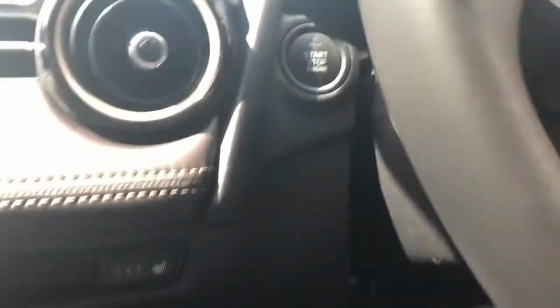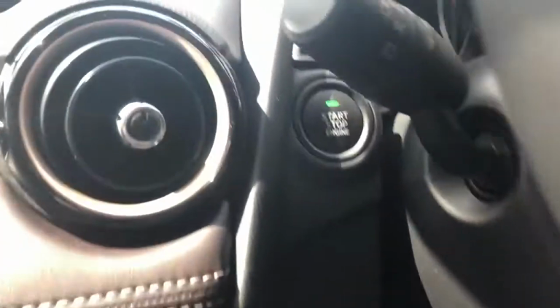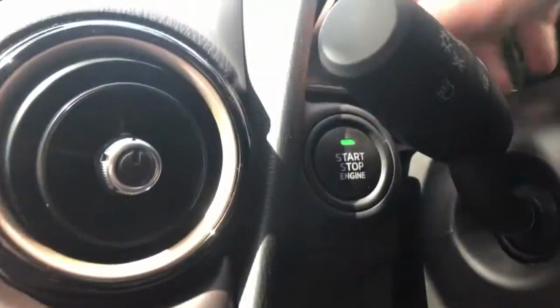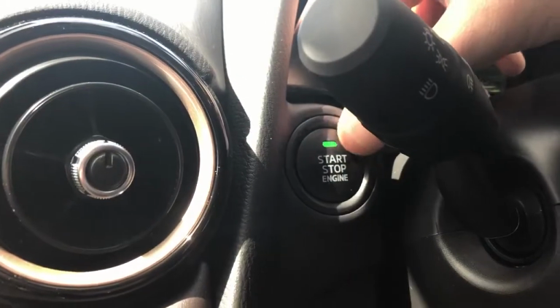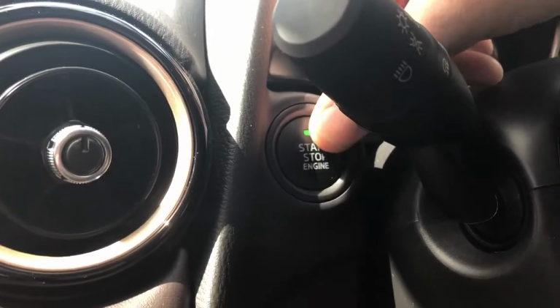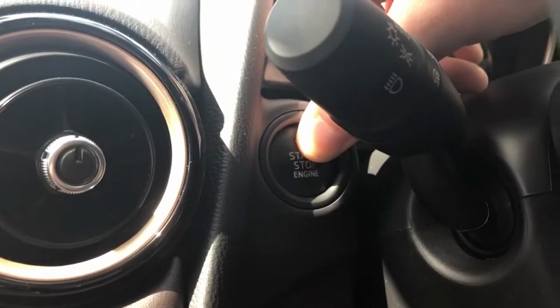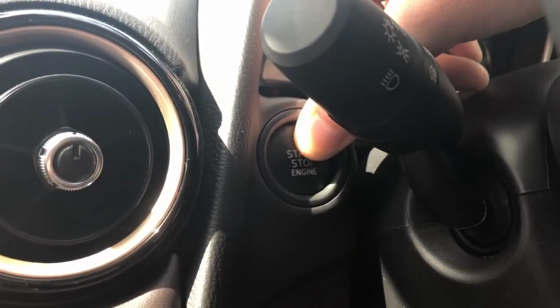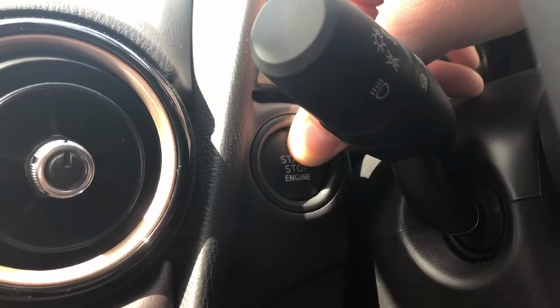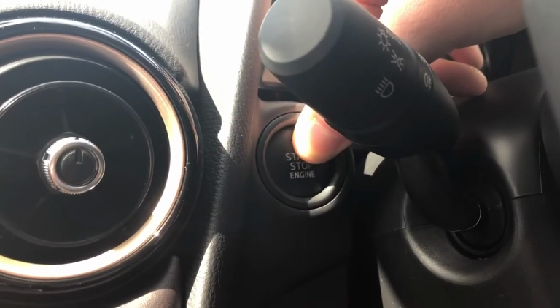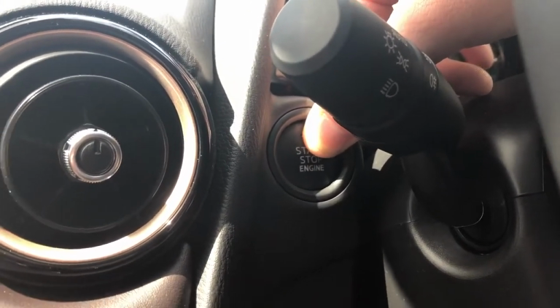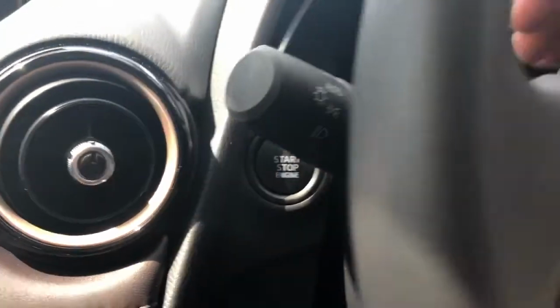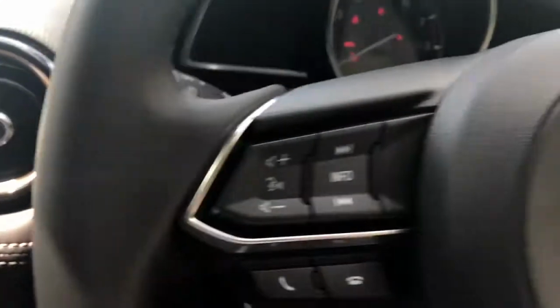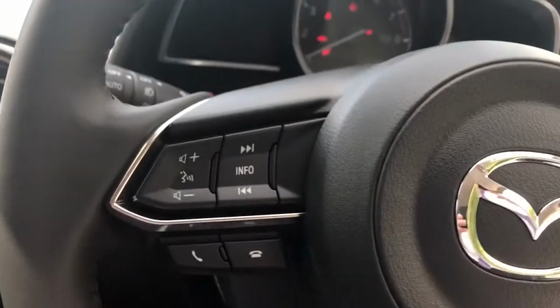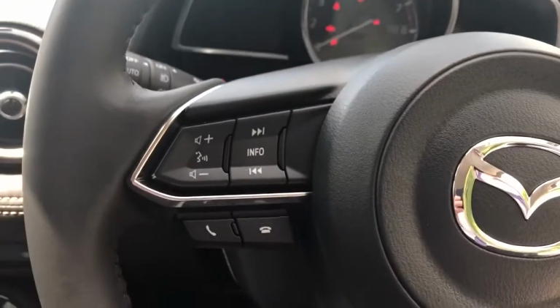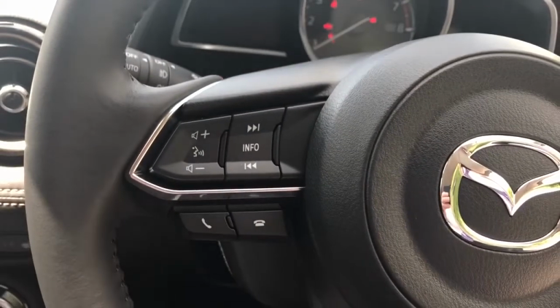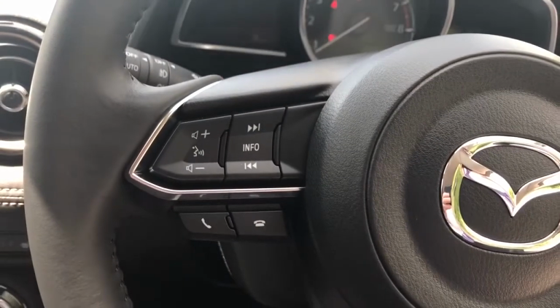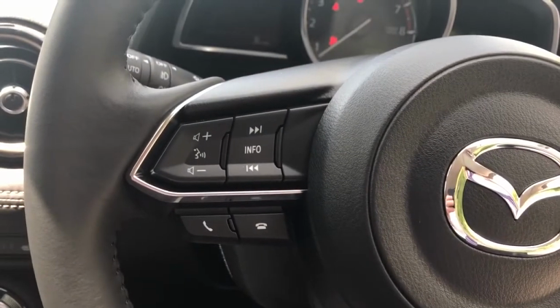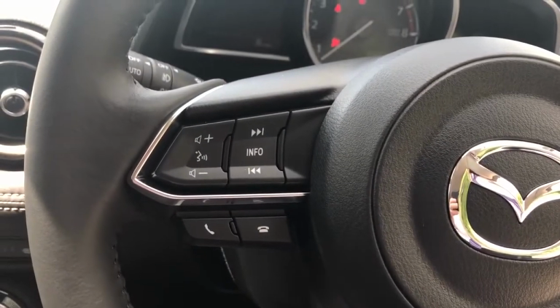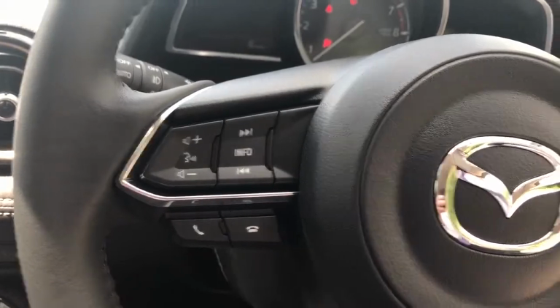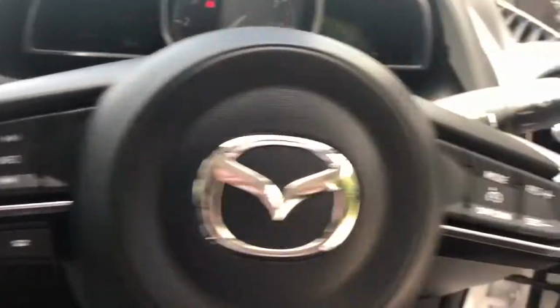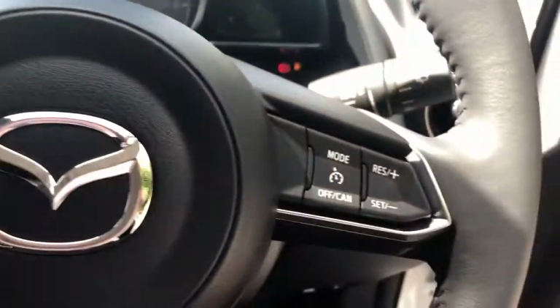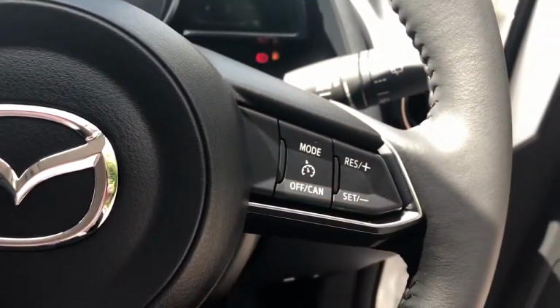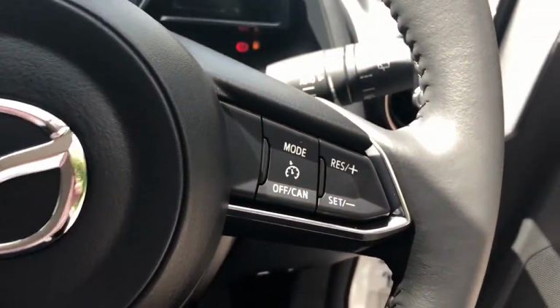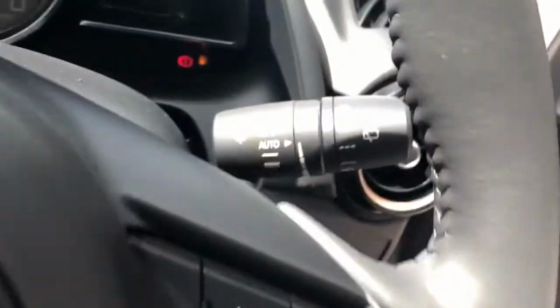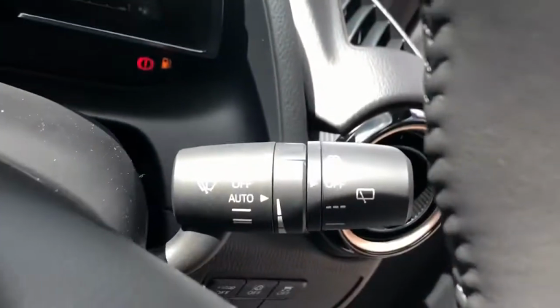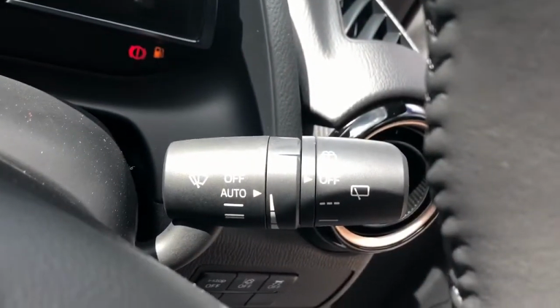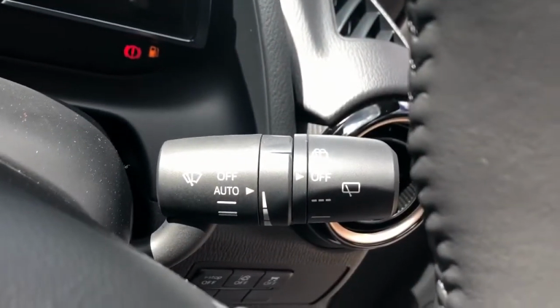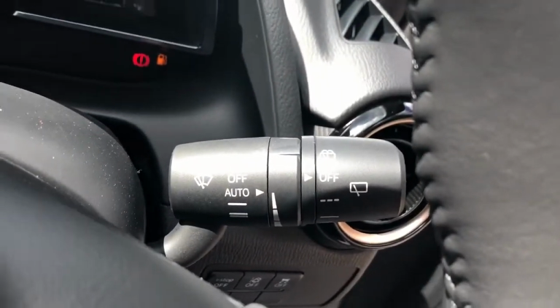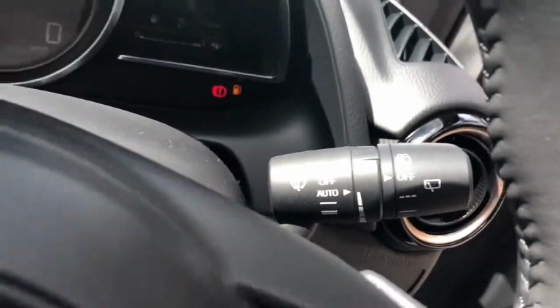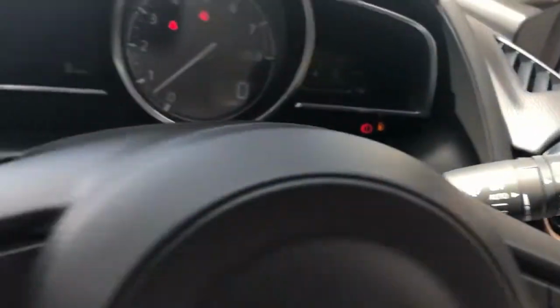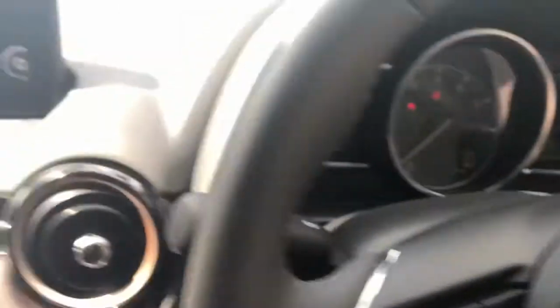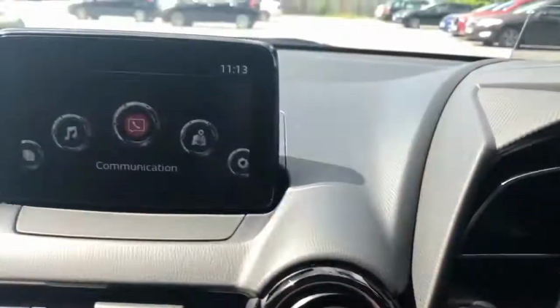It has a stop-start button. There are steering wheel controls for Bluetooth, radio and cruise control. The vehicle also has automatic wipers and automatic lights.